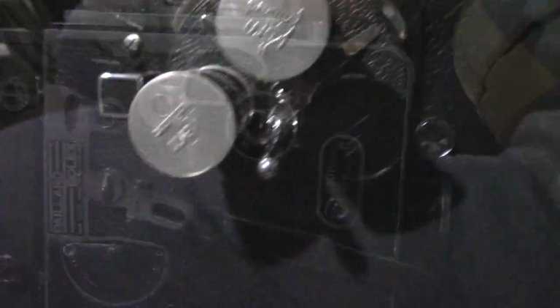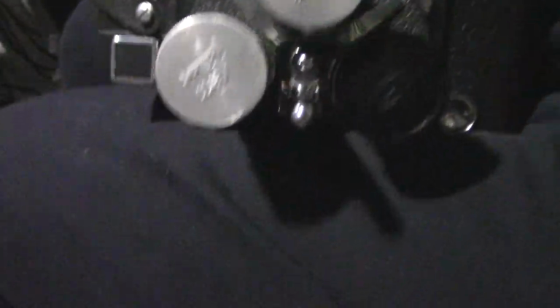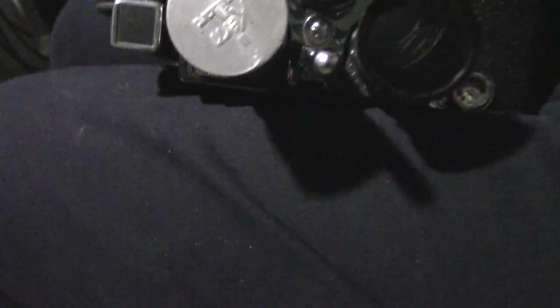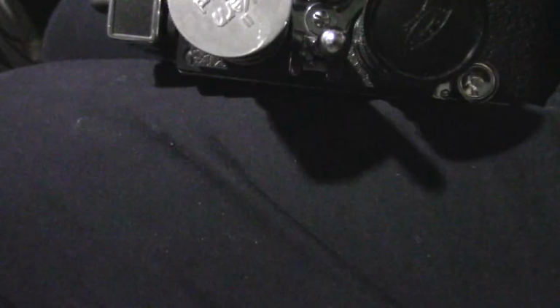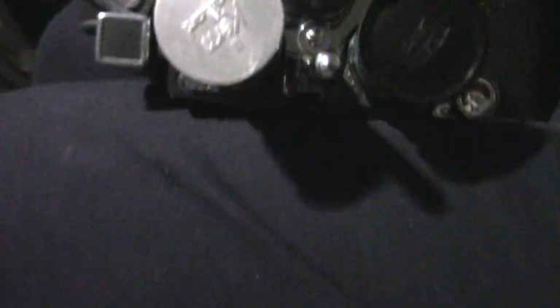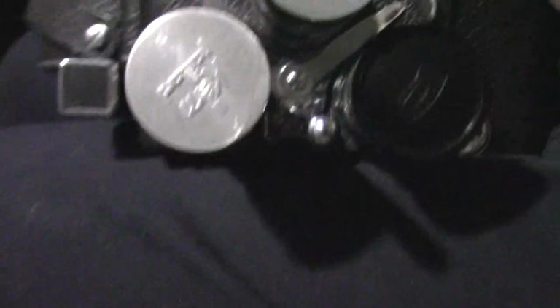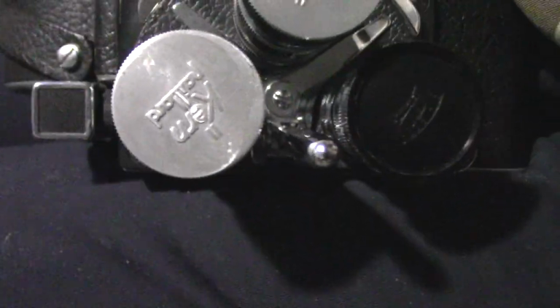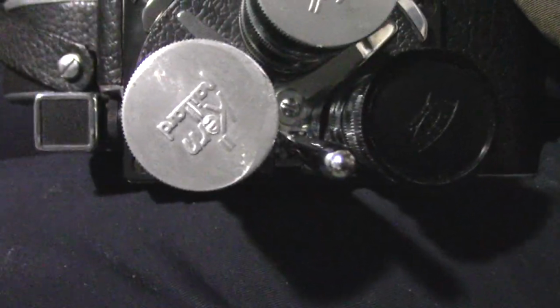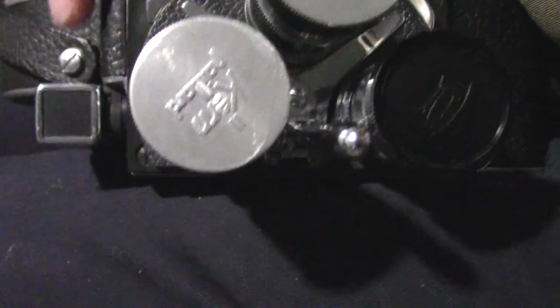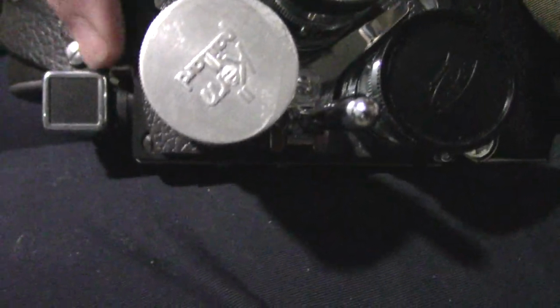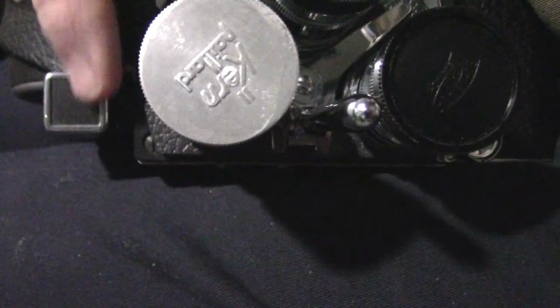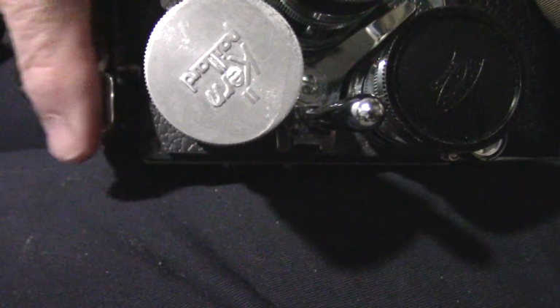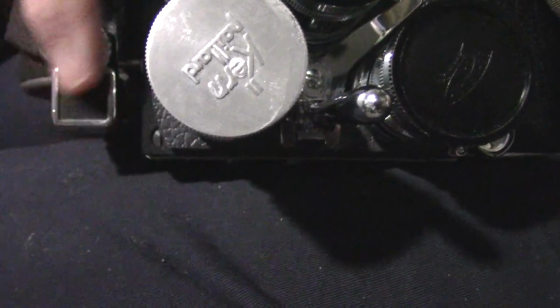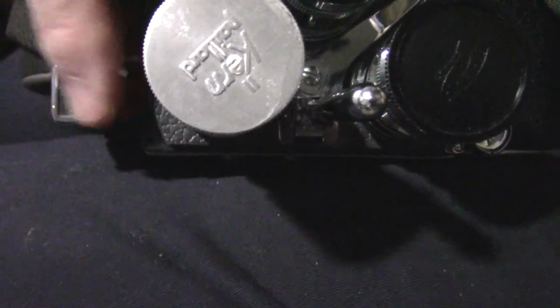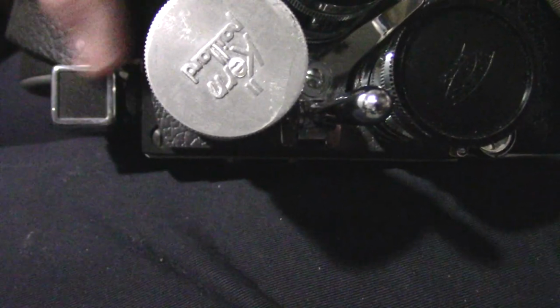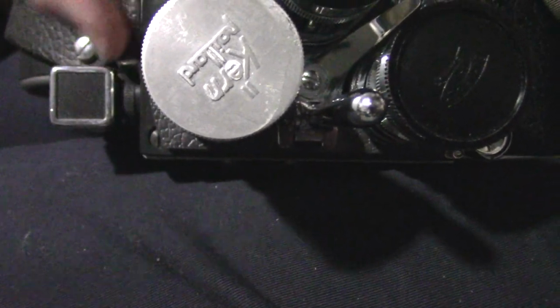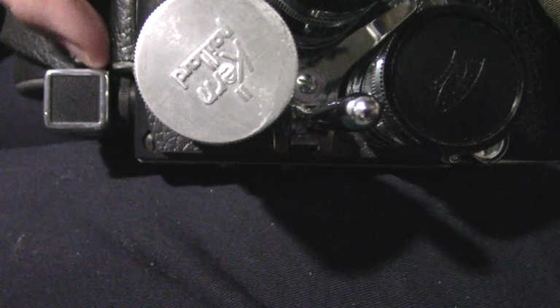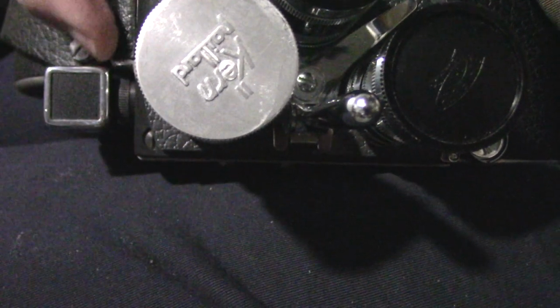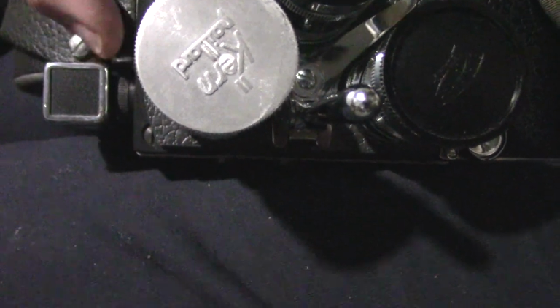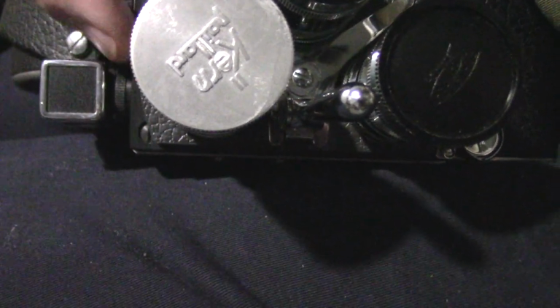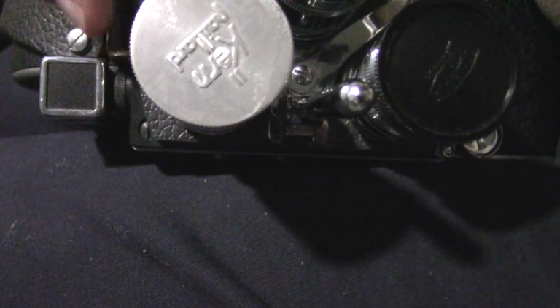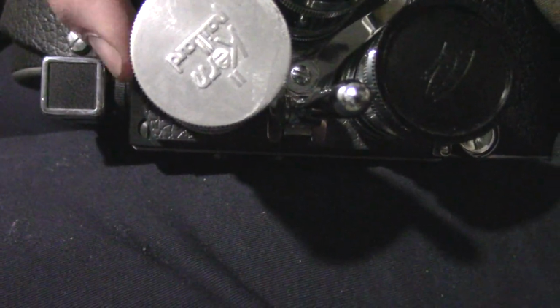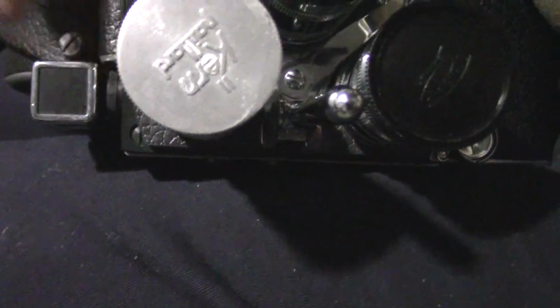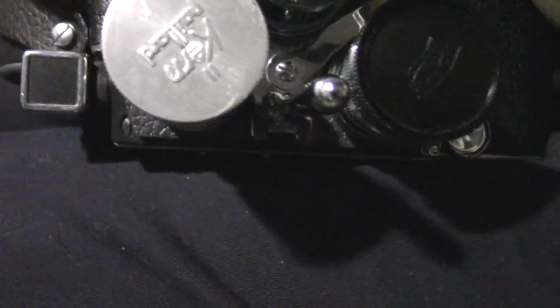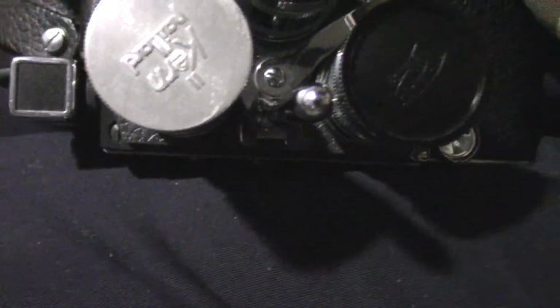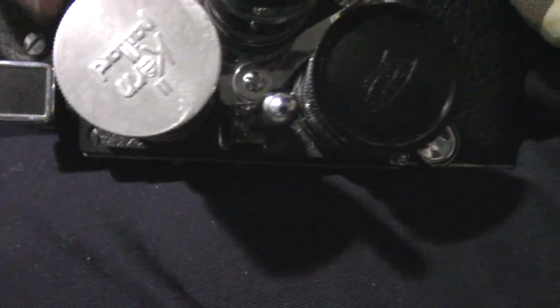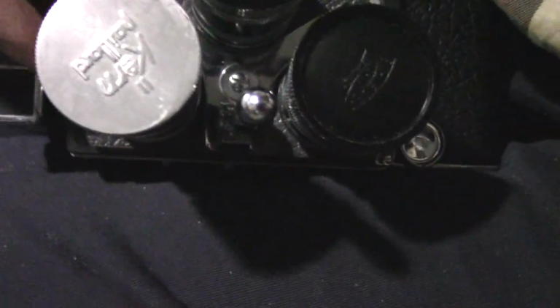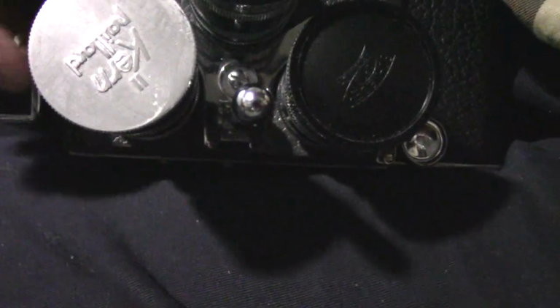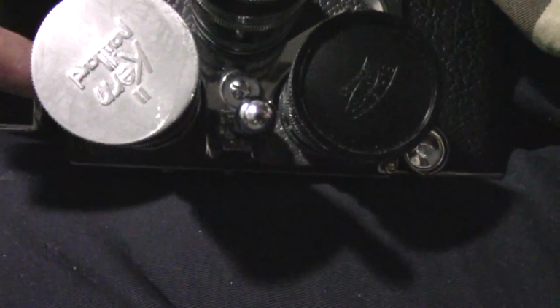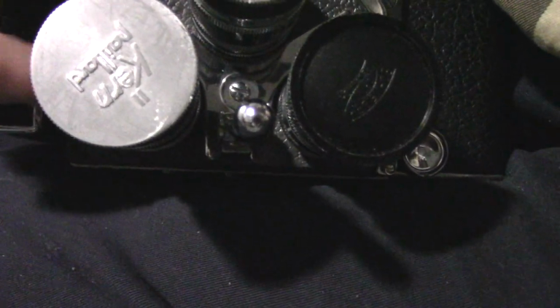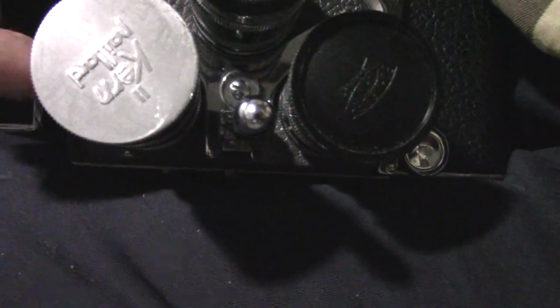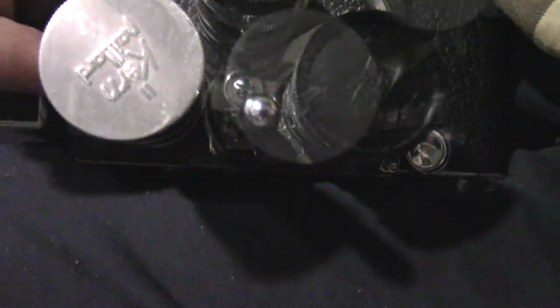You can tell the H8 because it has this lens up here that goes straight up and has a little window up here — that's your focus finder.